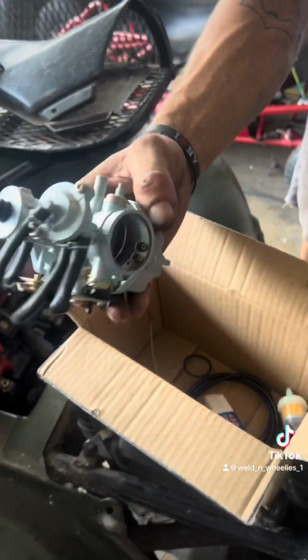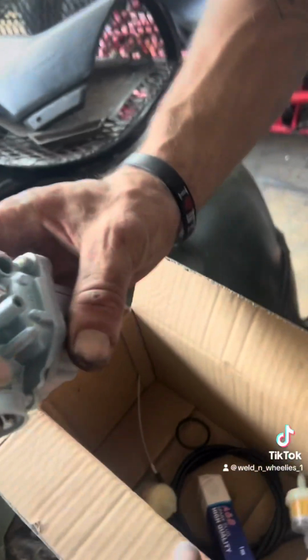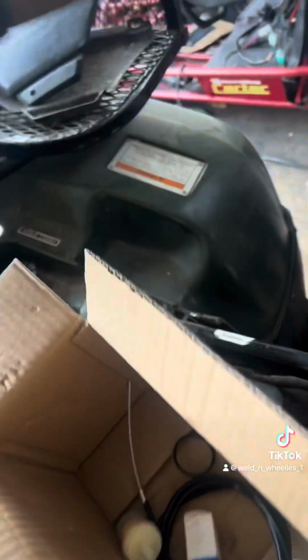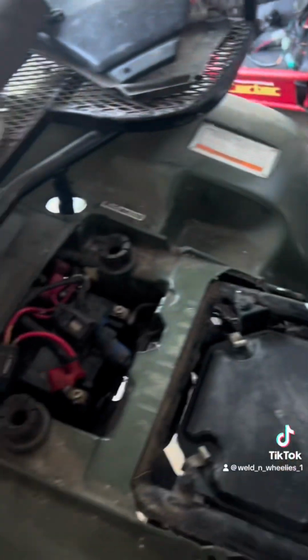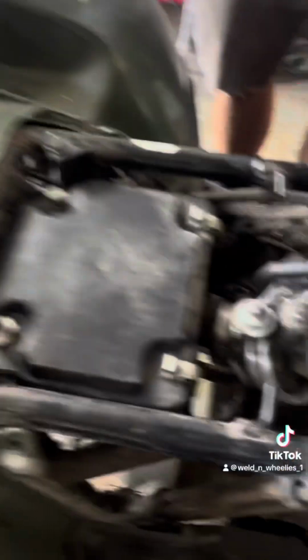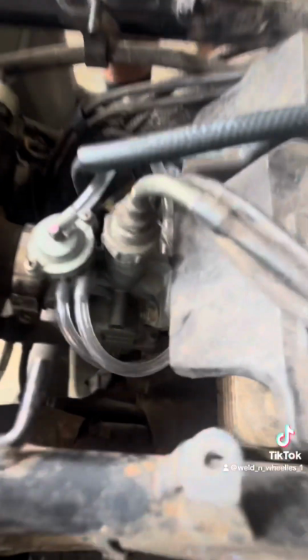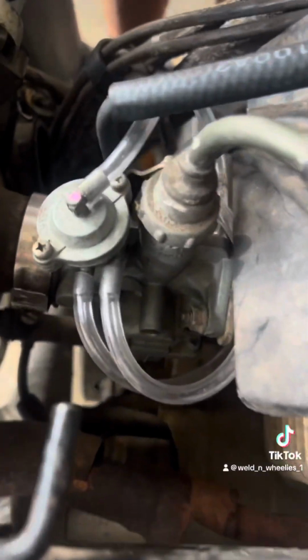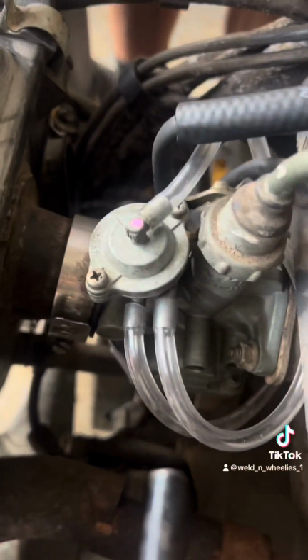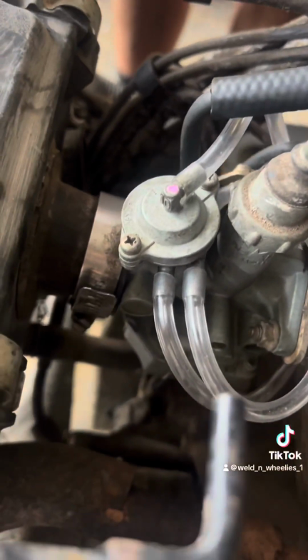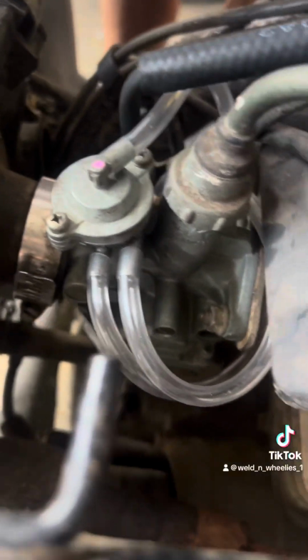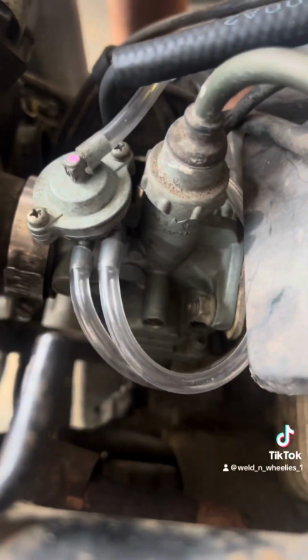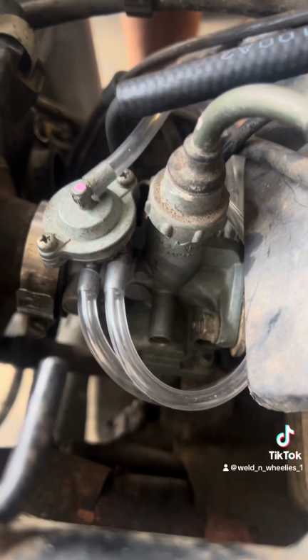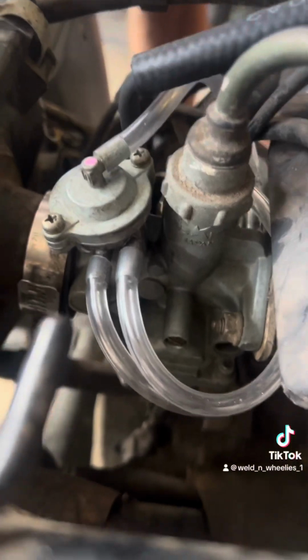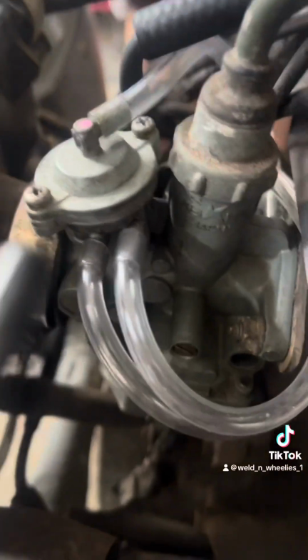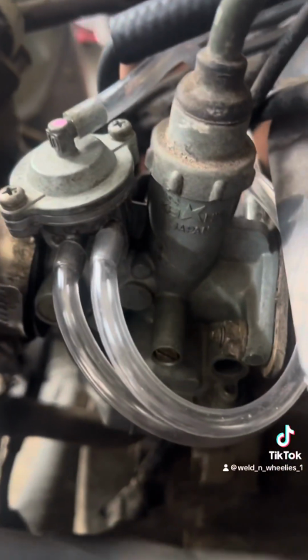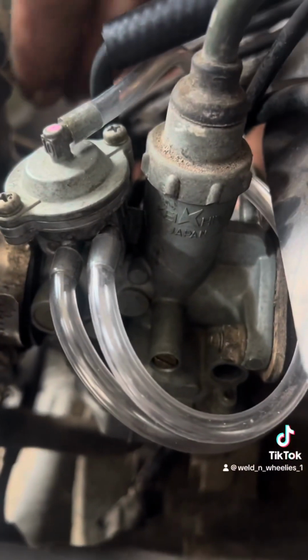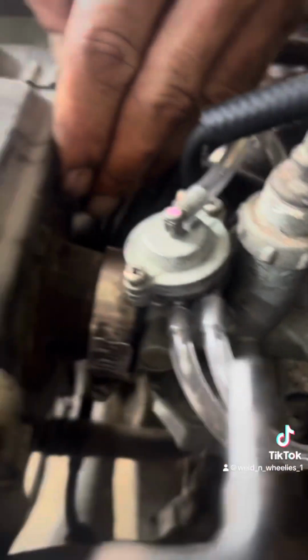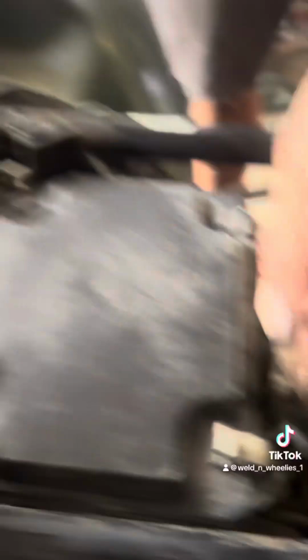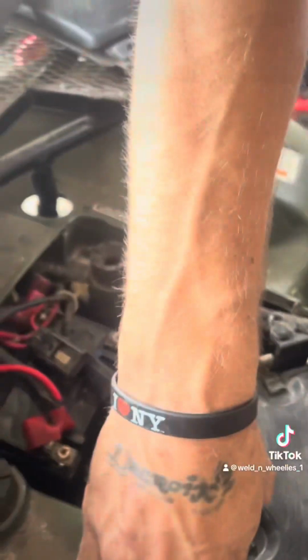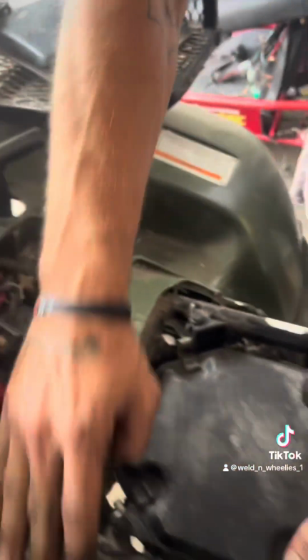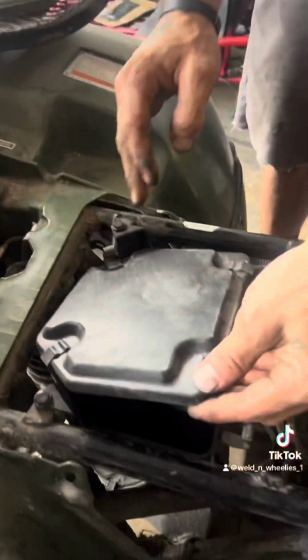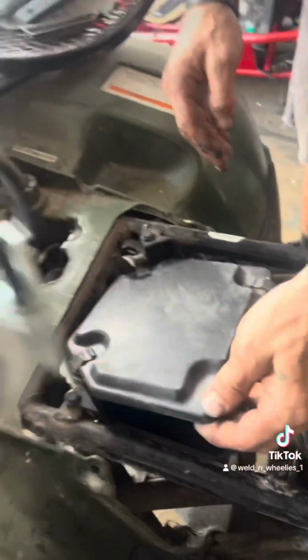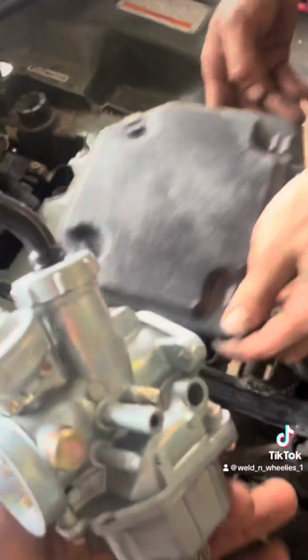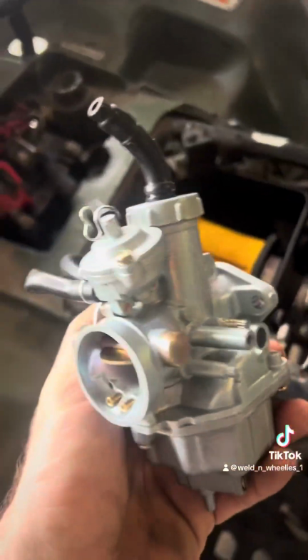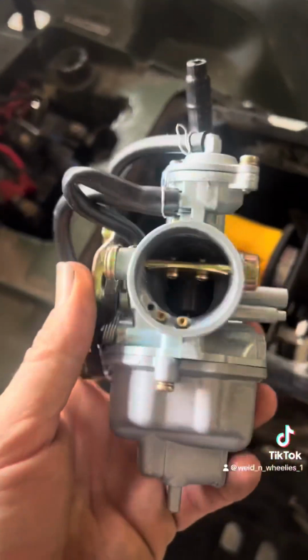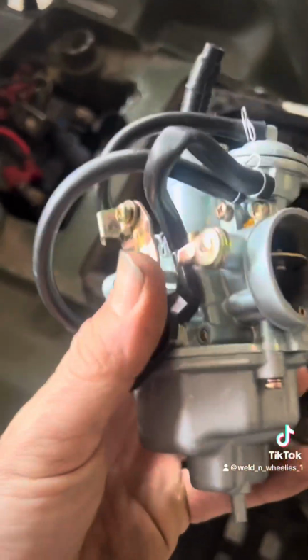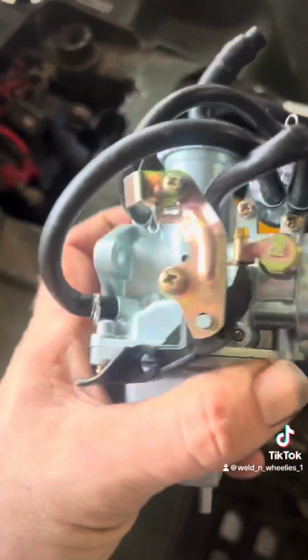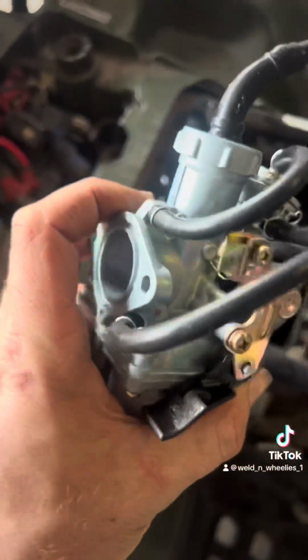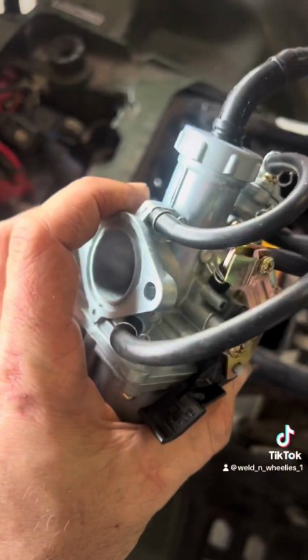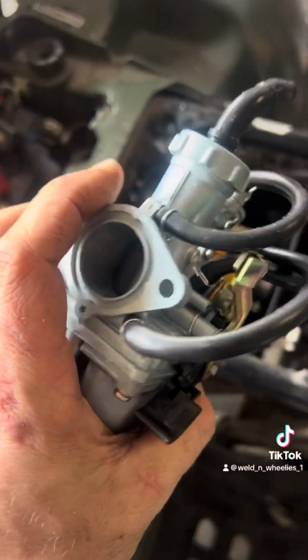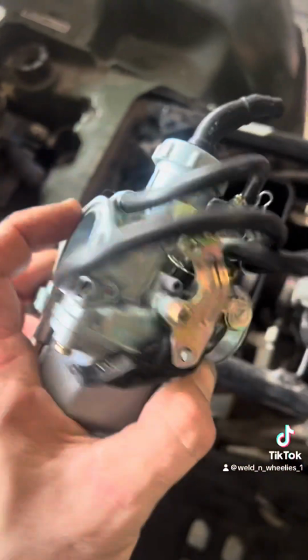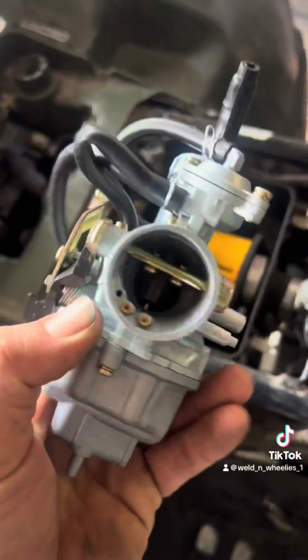Does it look like the old one? Oh yeah. Look how ugly and old that one is. There she is. Just another day in the Weldon Willys garage.